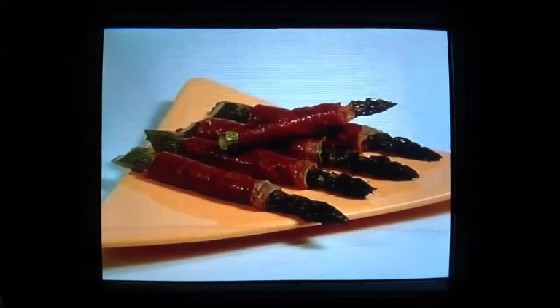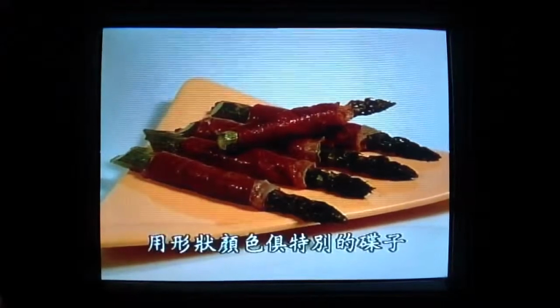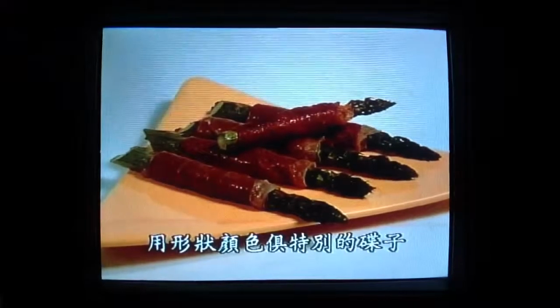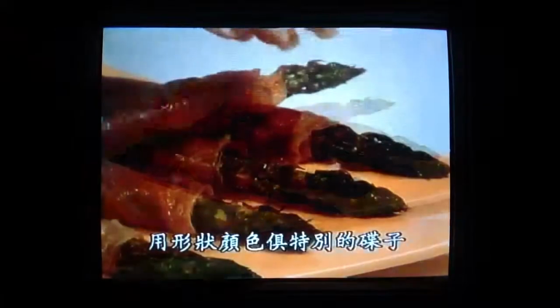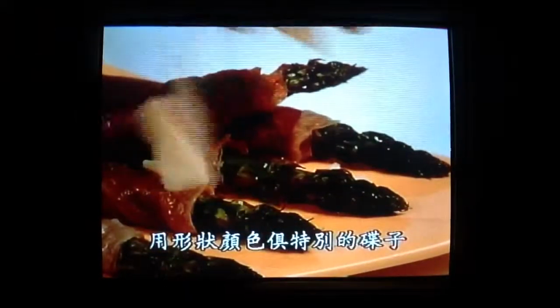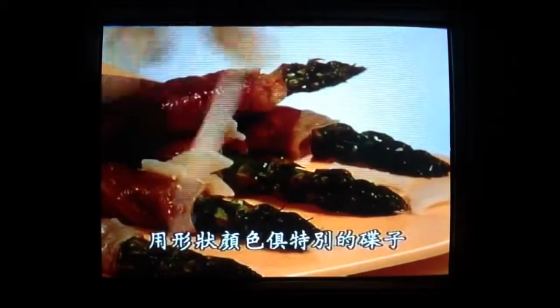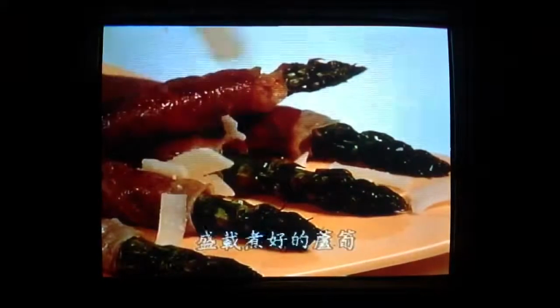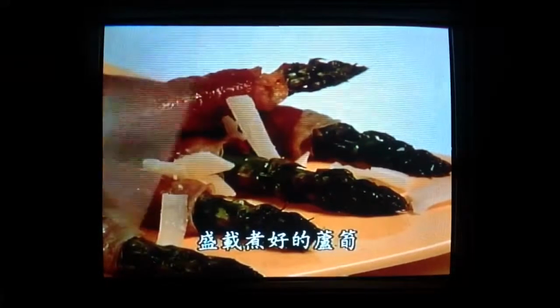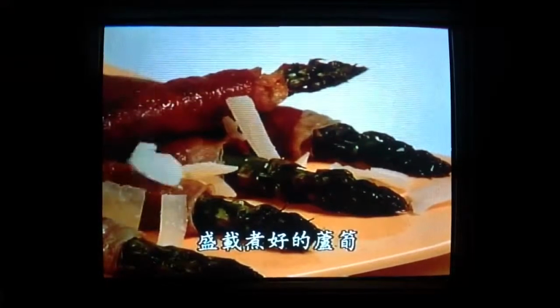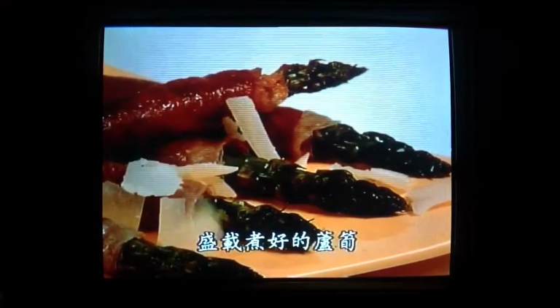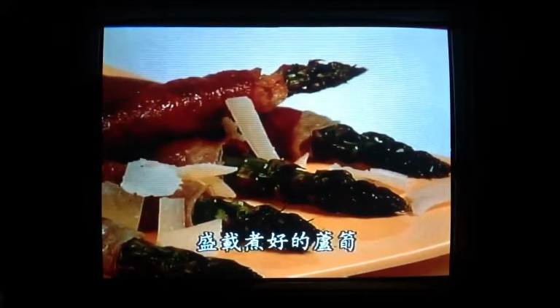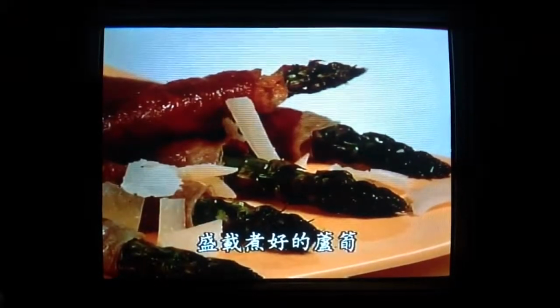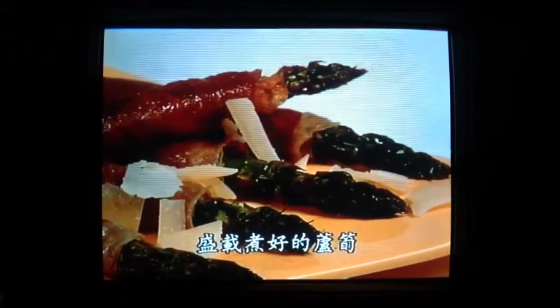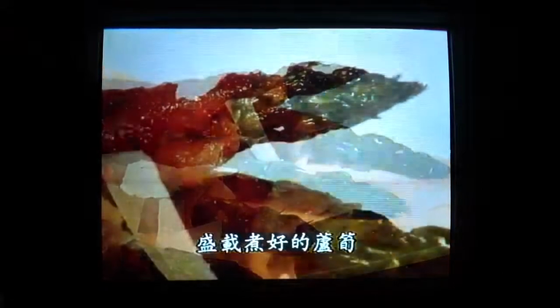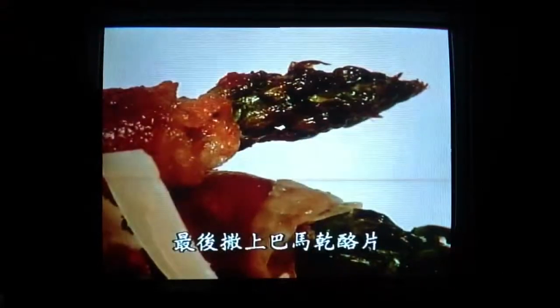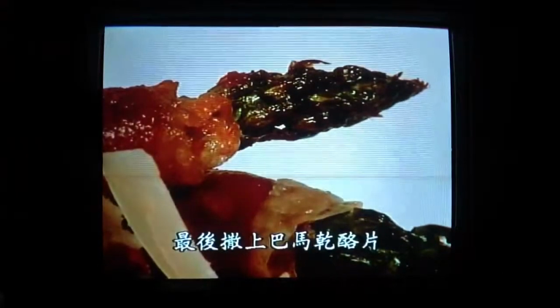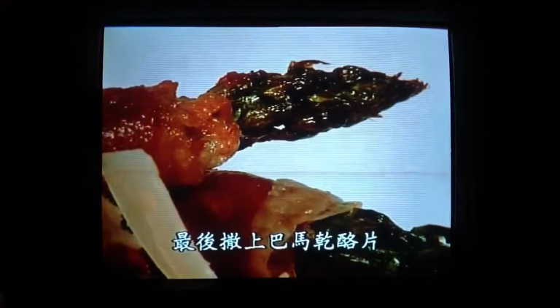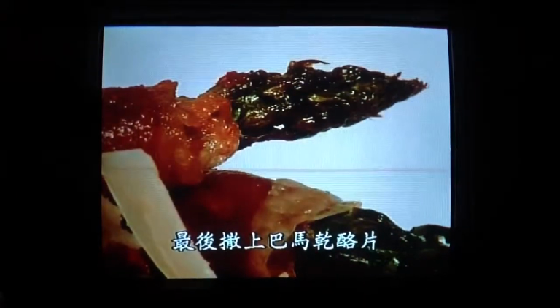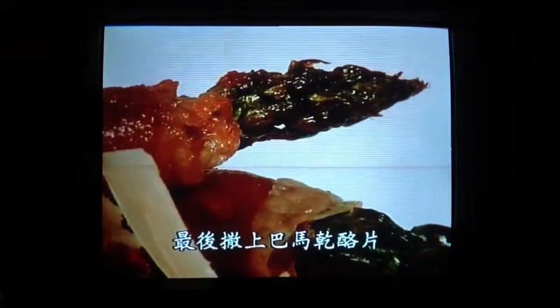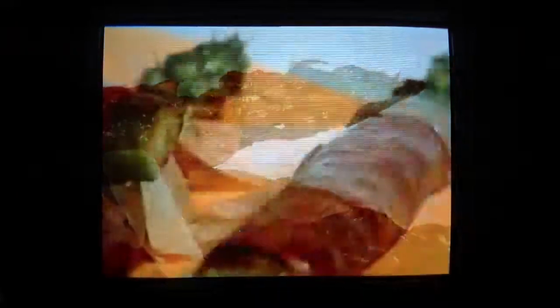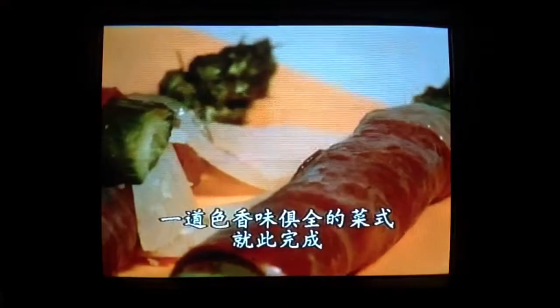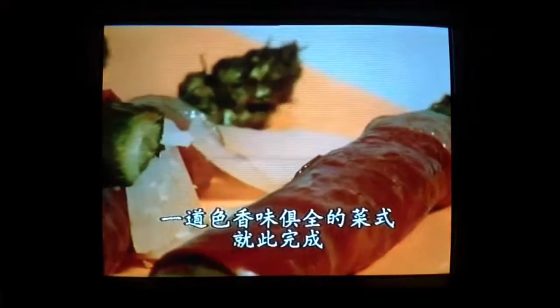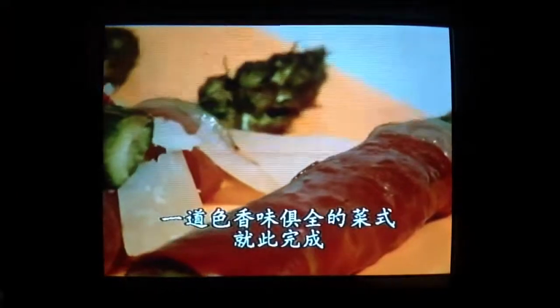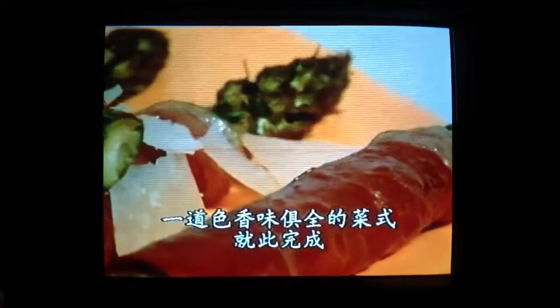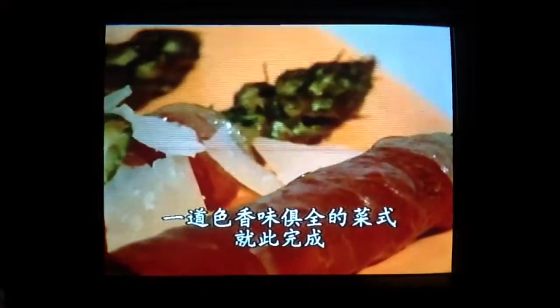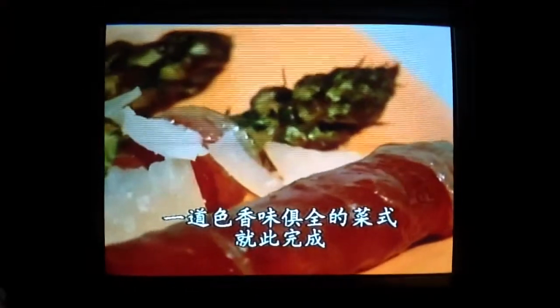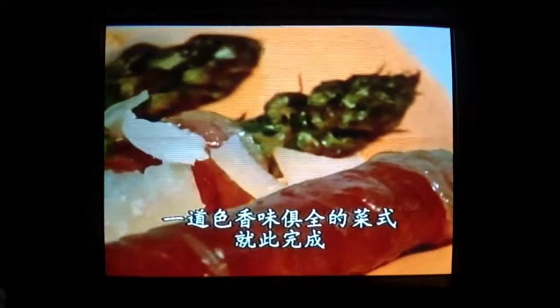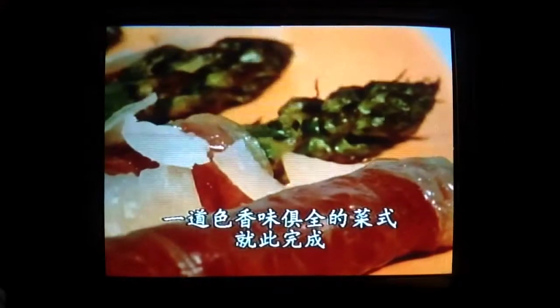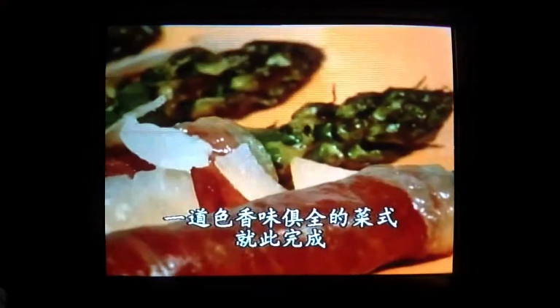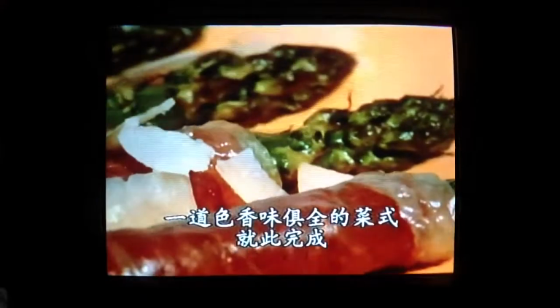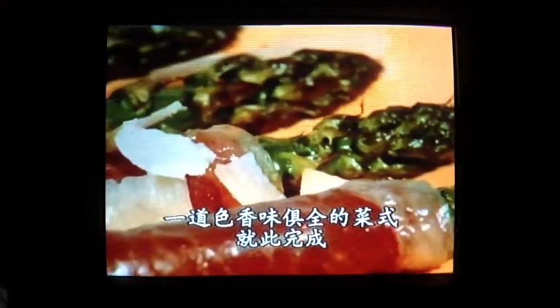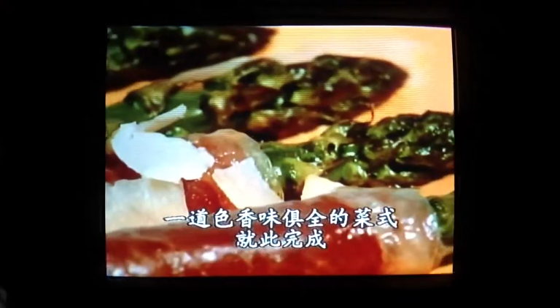Arrange the cooked spears on a plate that's both bold in shape and colour, and scatter on some parmesan shavings to complete this attractive combination of tastes, textures and colours.